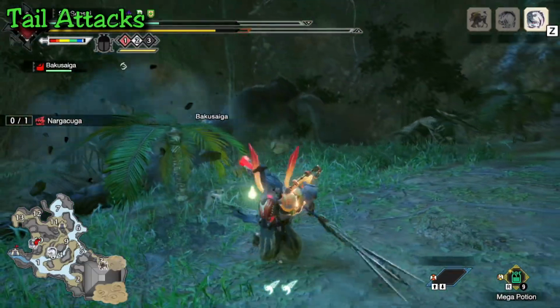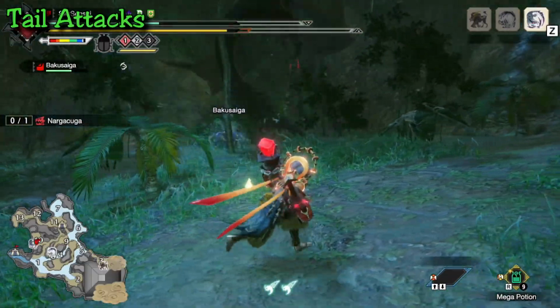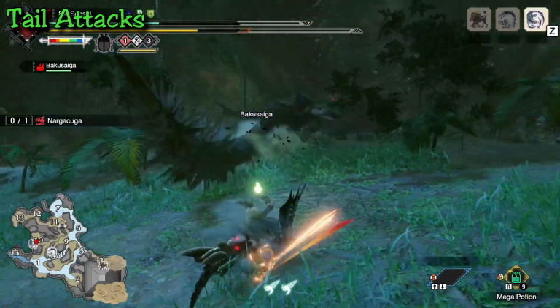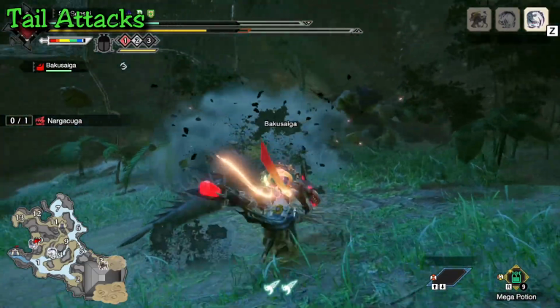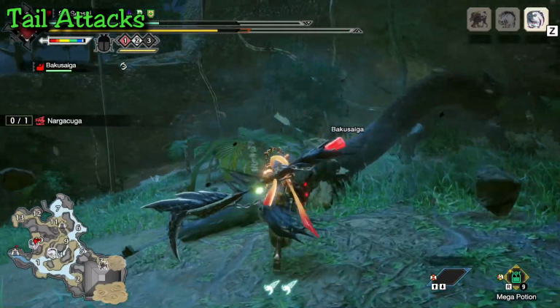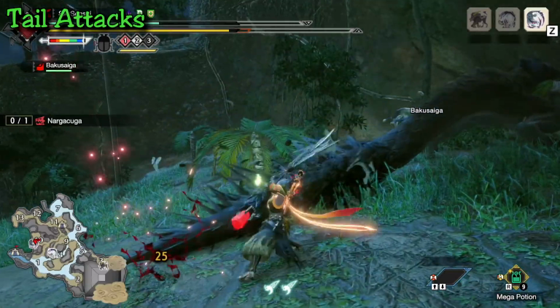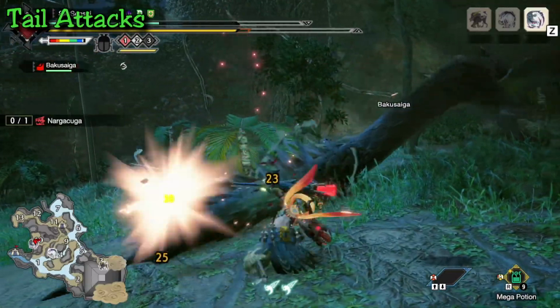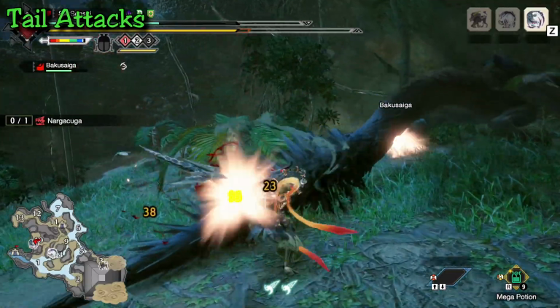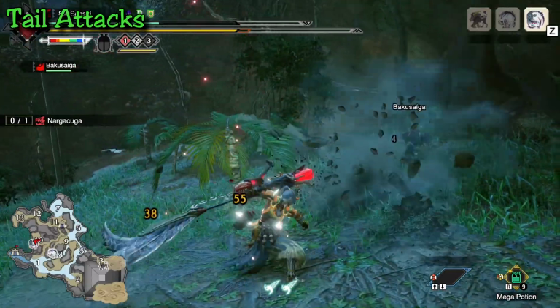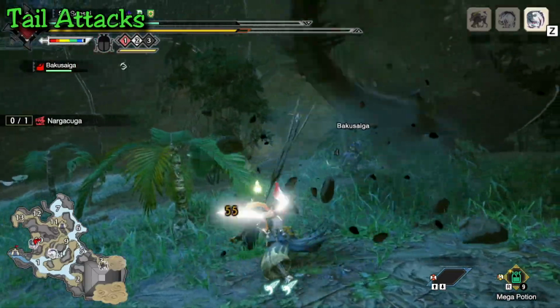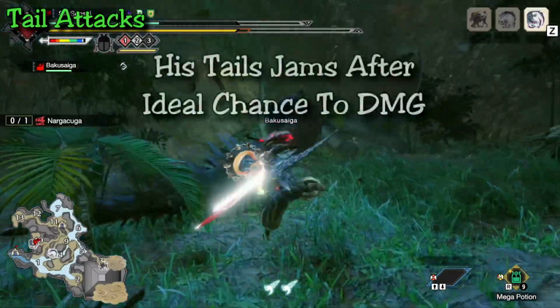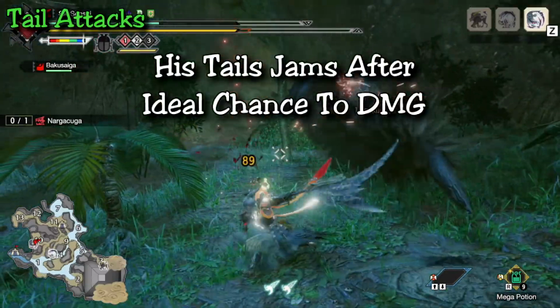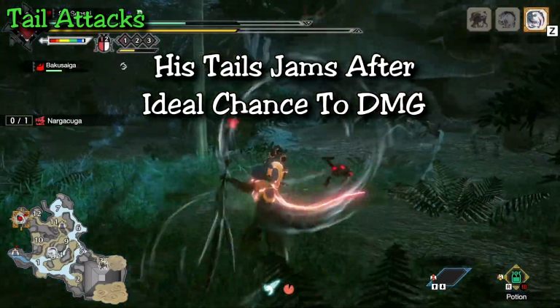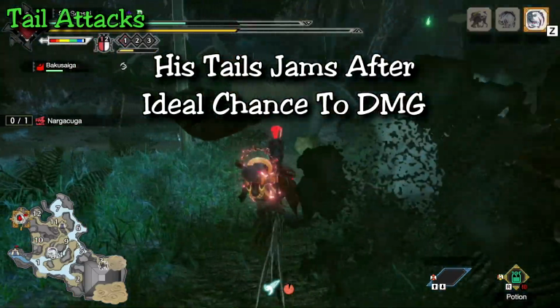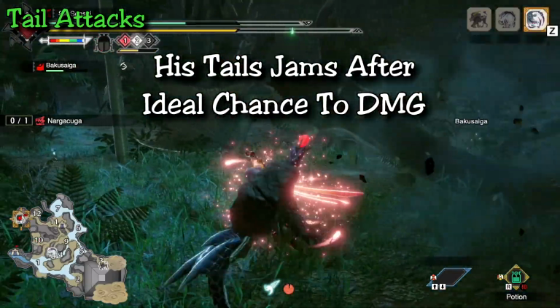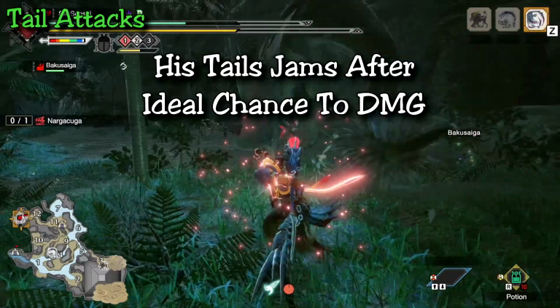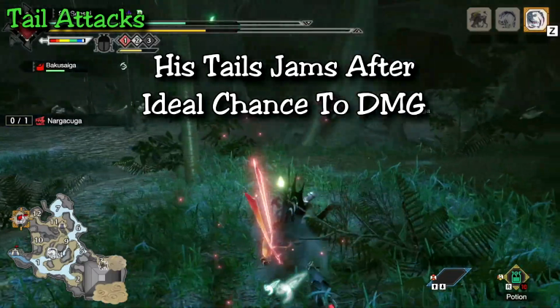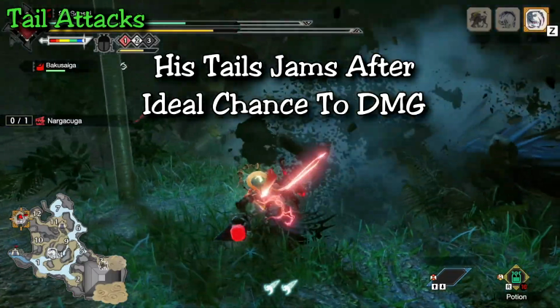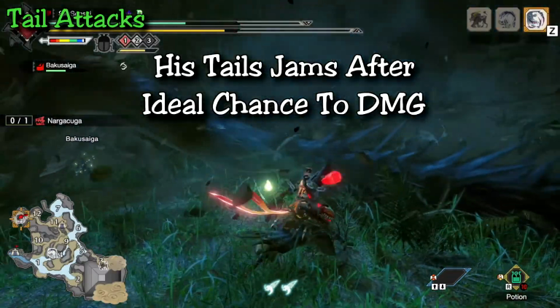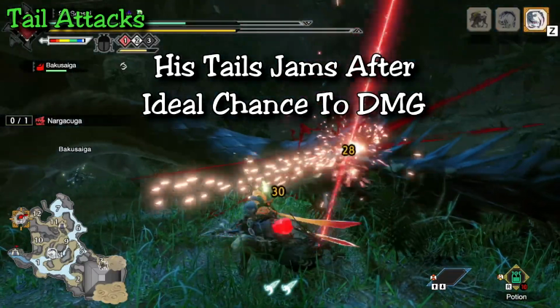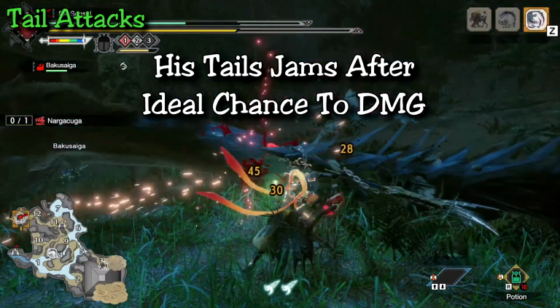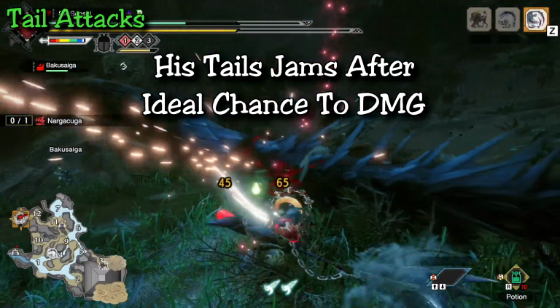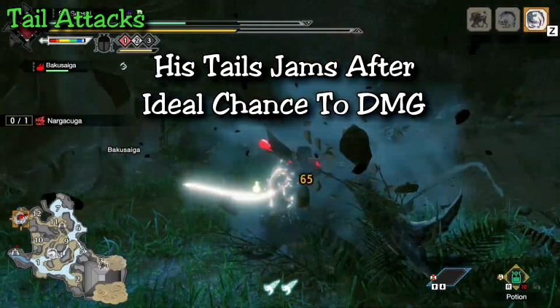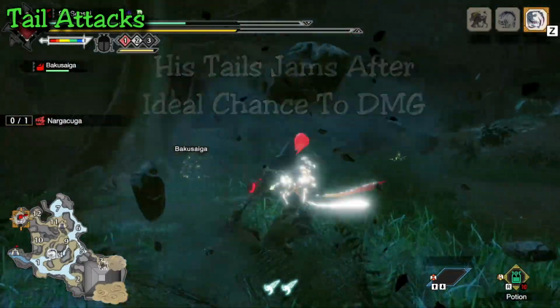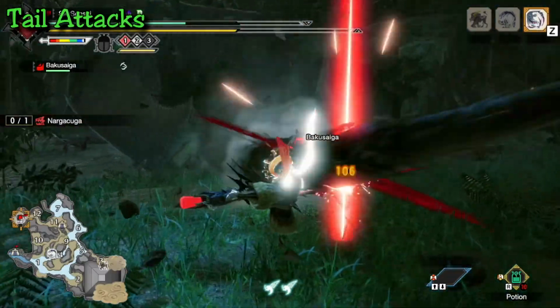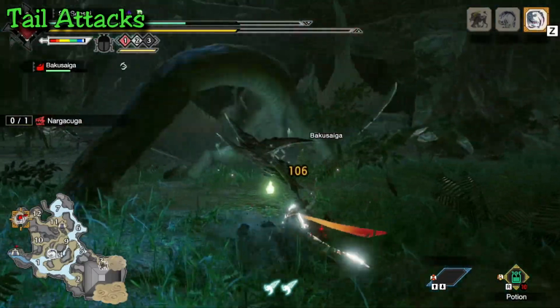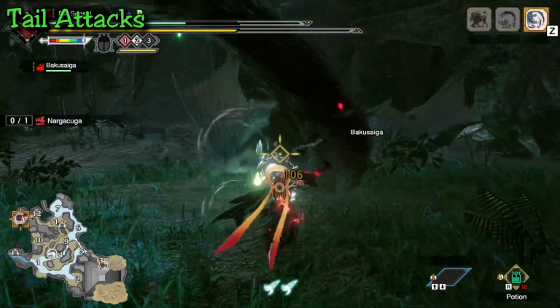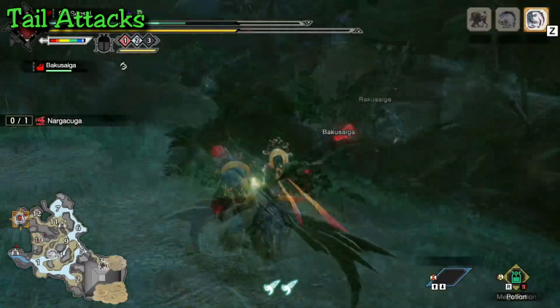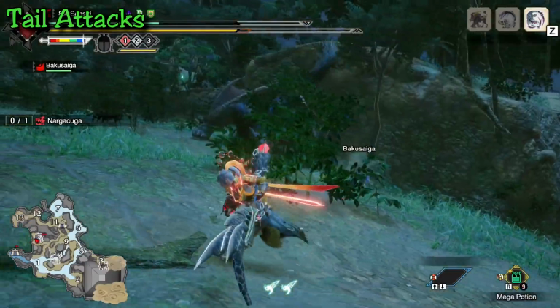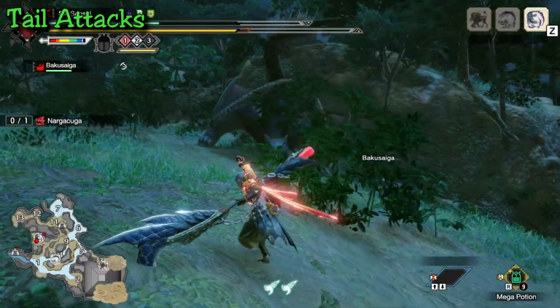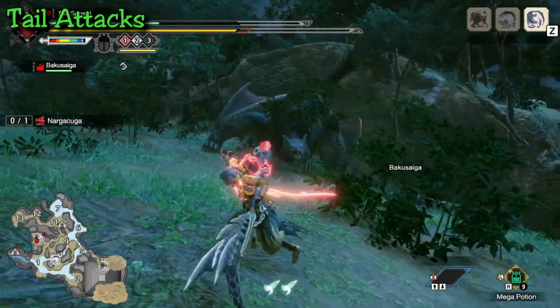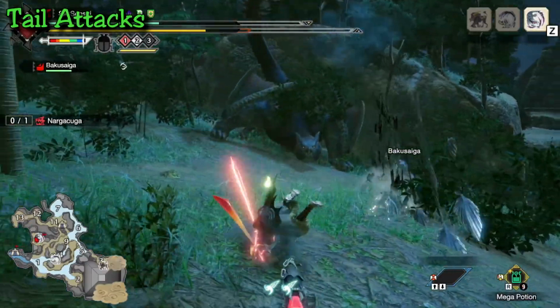After the tail smash — either the first smash in normal mode or the second in enraged mode — his tail will be jammed in the floor. That's a great opportunity to damage the tail. Next up is the tail feather shots.